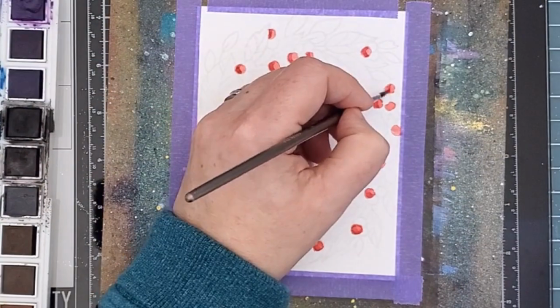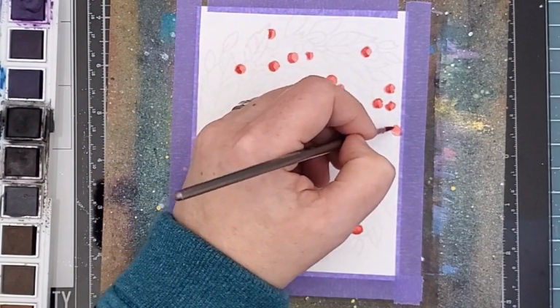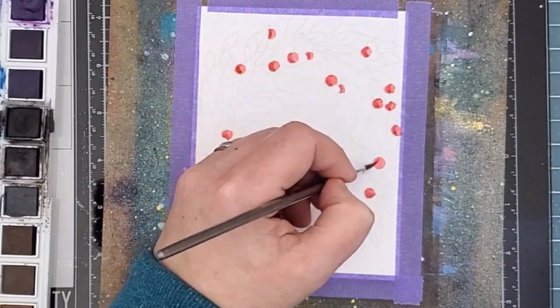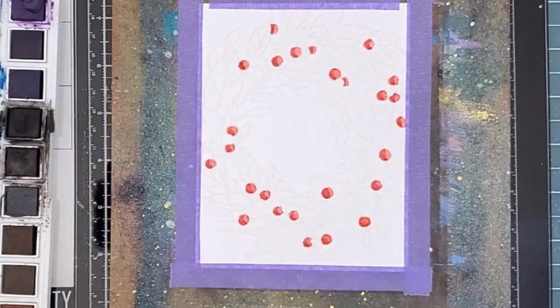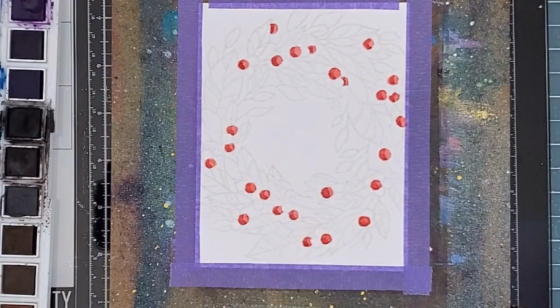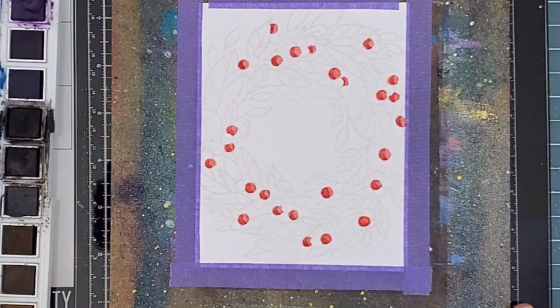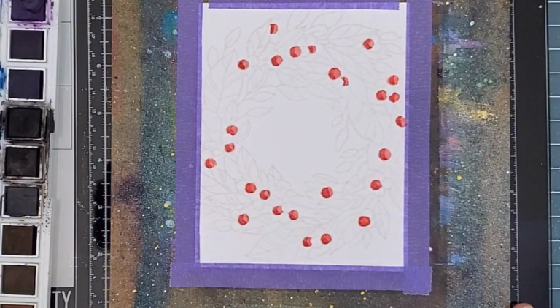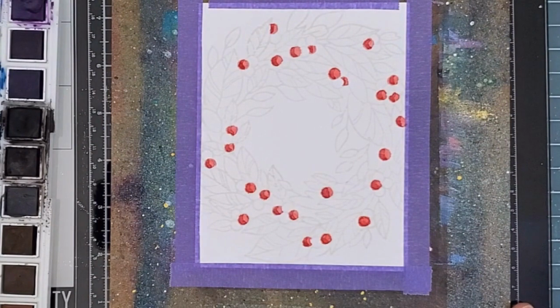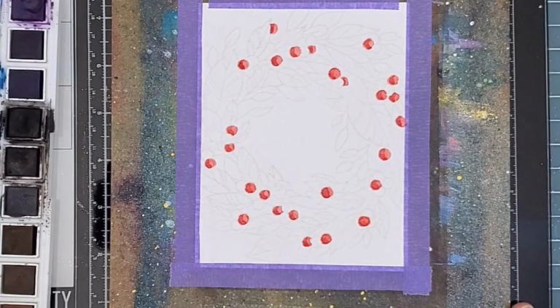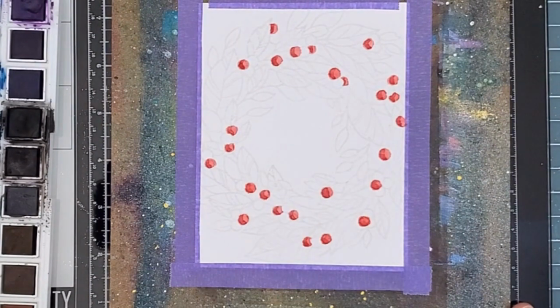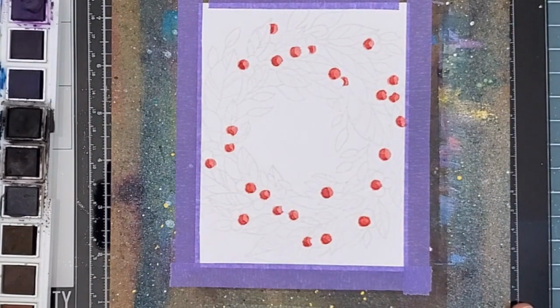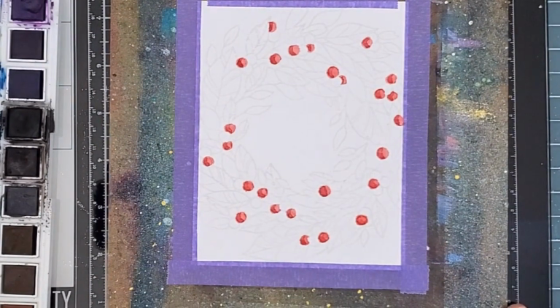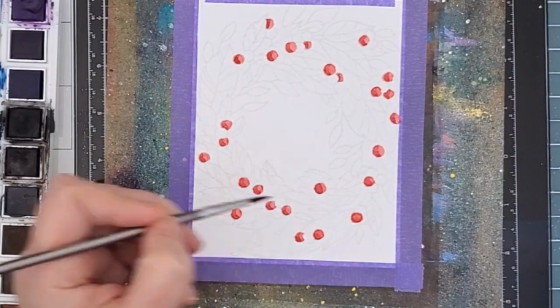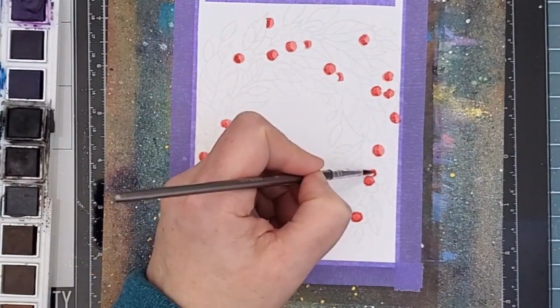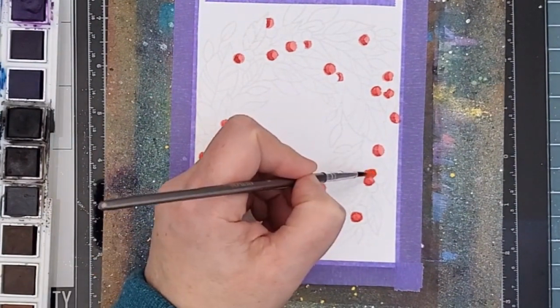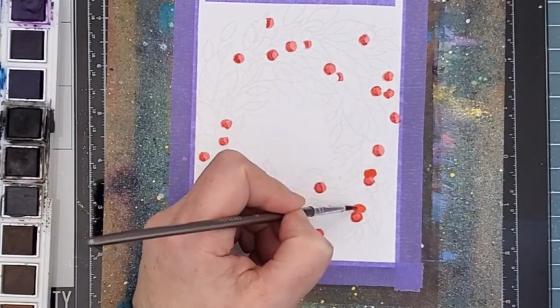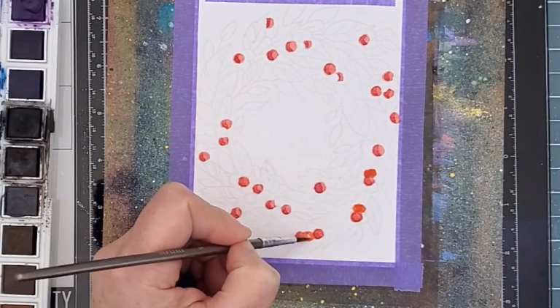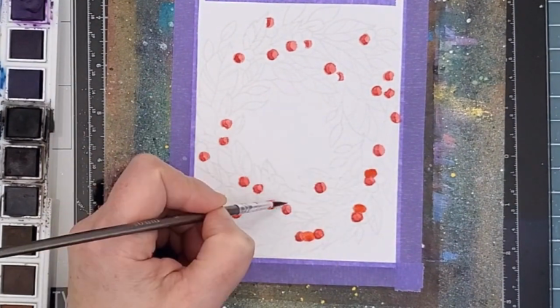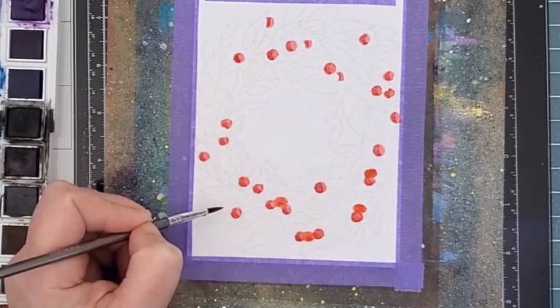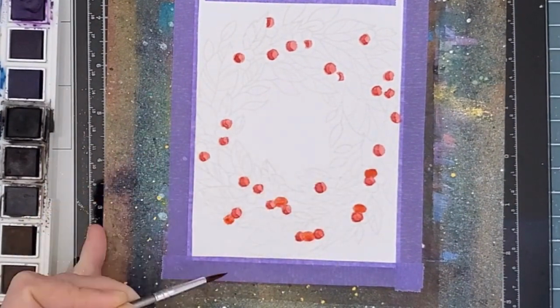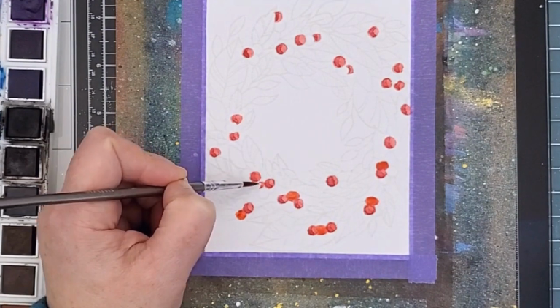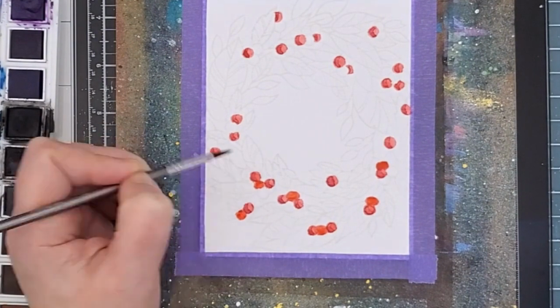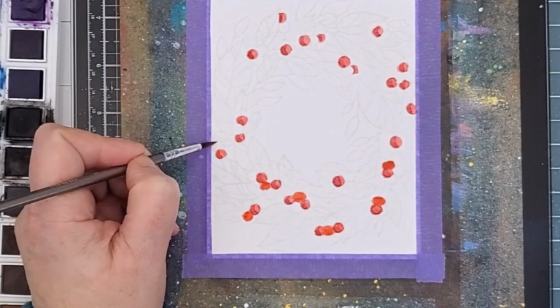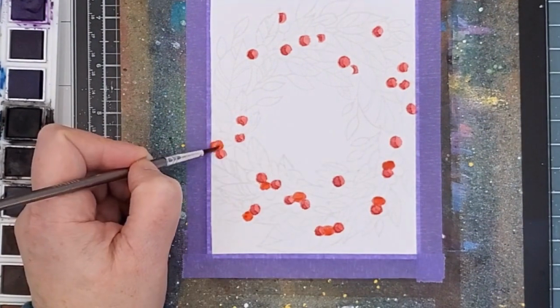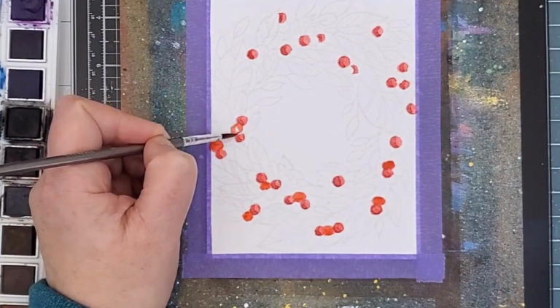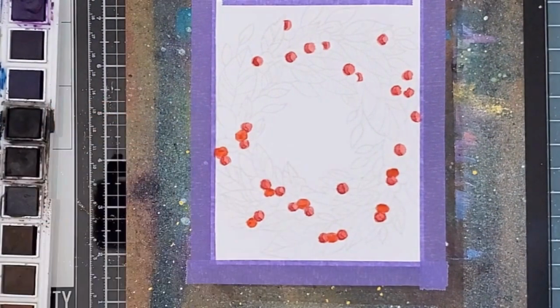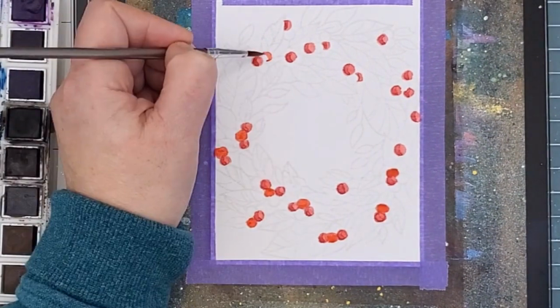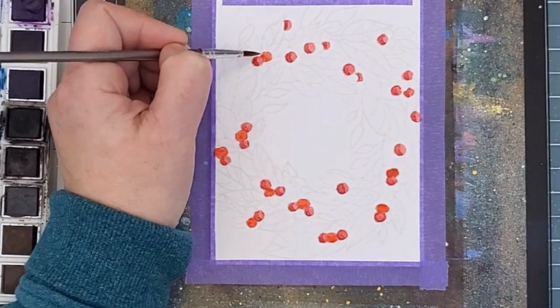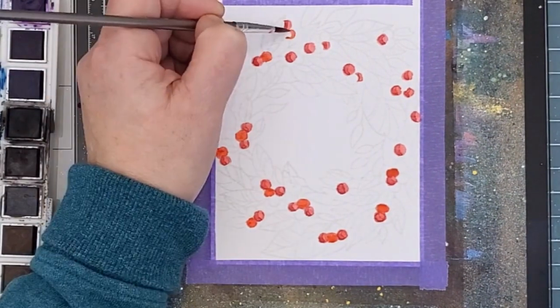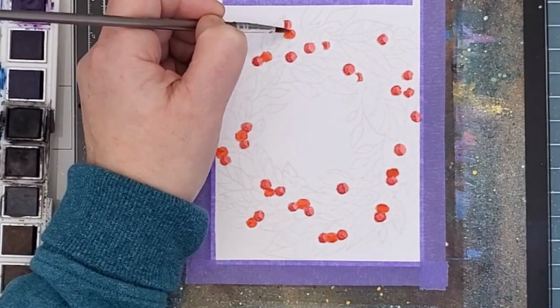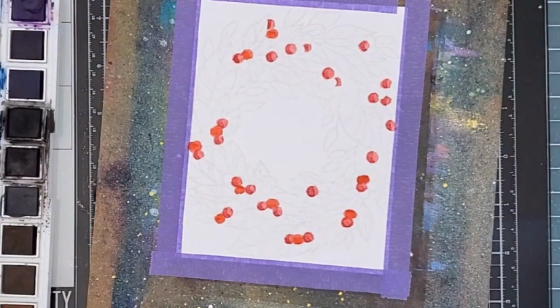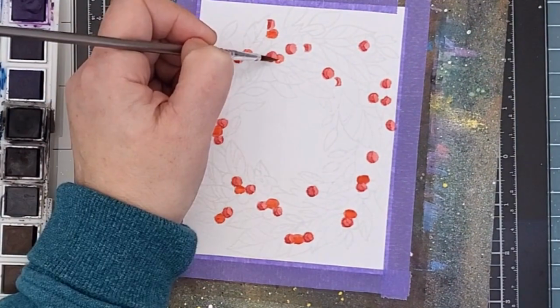So once I had the first round of berries done and dry, I mixed a little orange into my red paint and I went back to the next round of berries that hadn't been painted the first time. Changing the color slightly is another way to keep each berry defined.